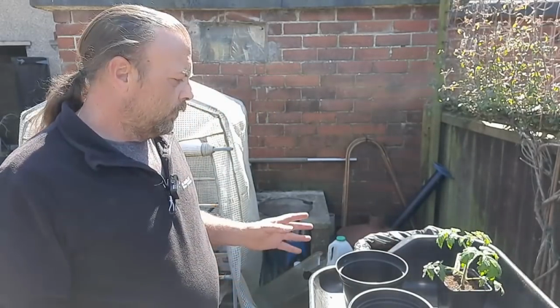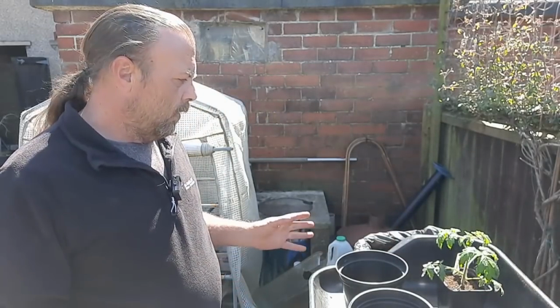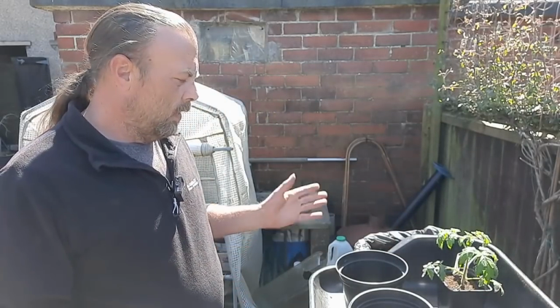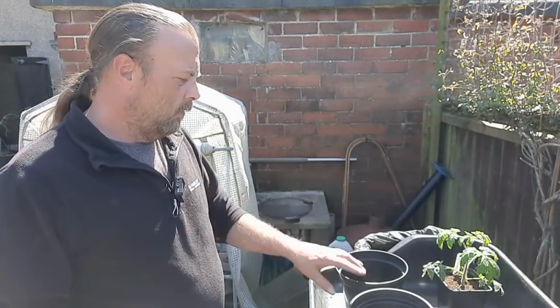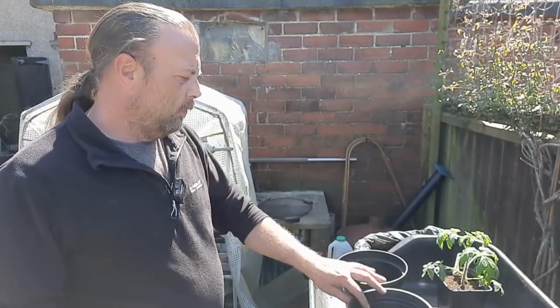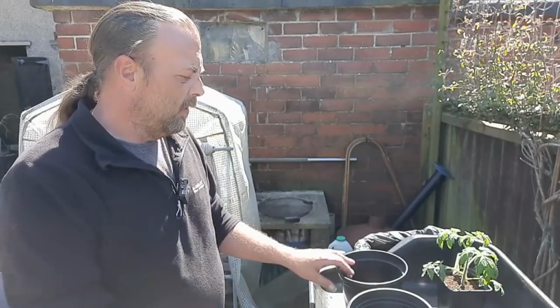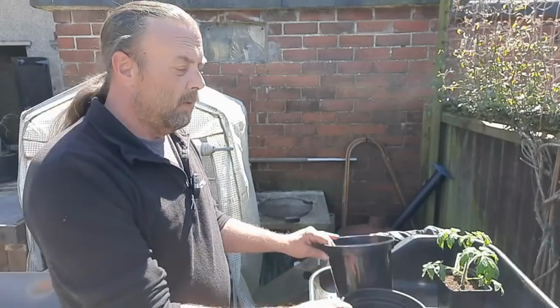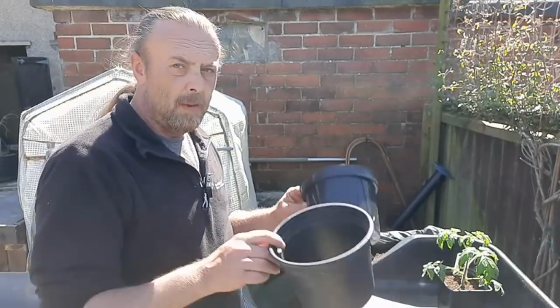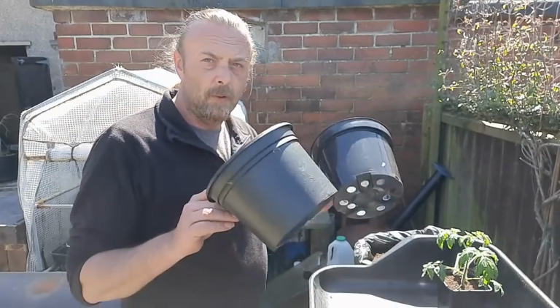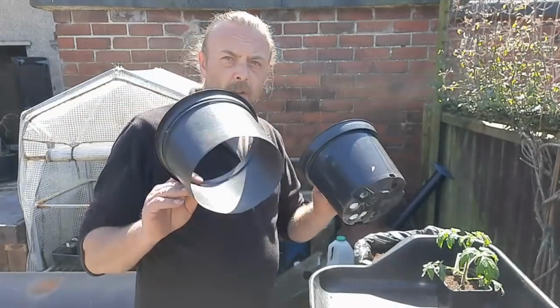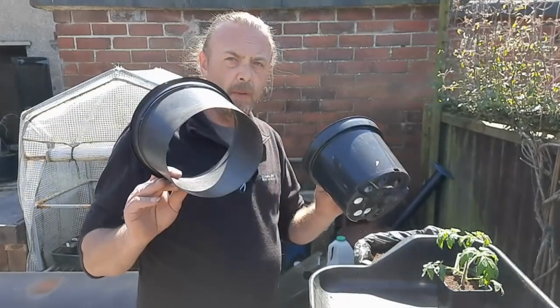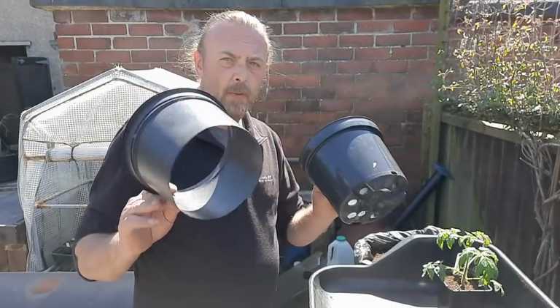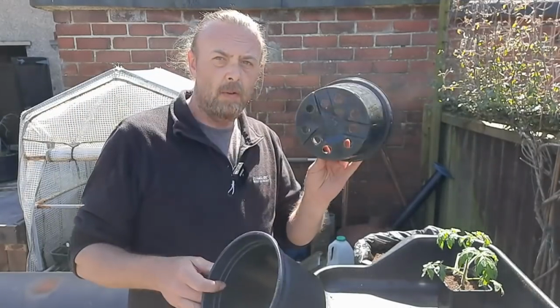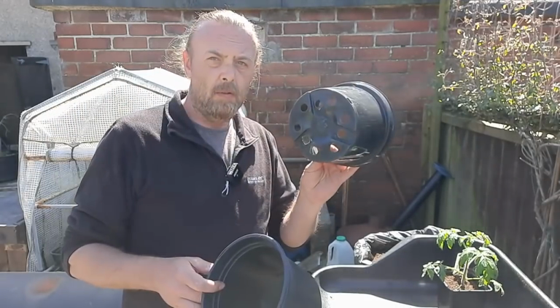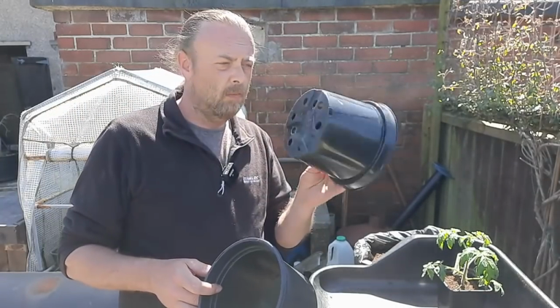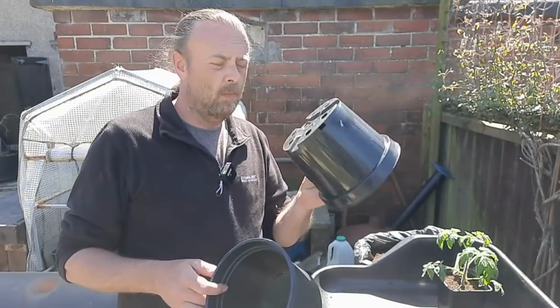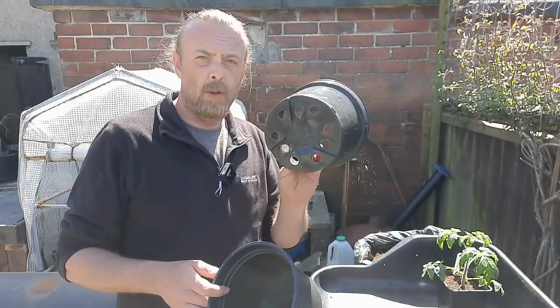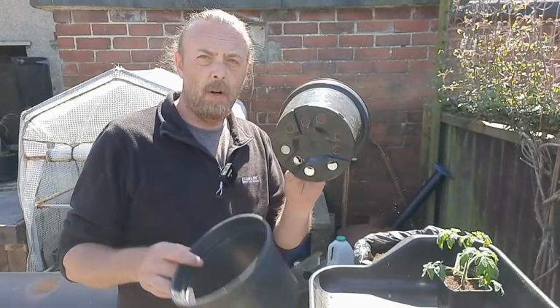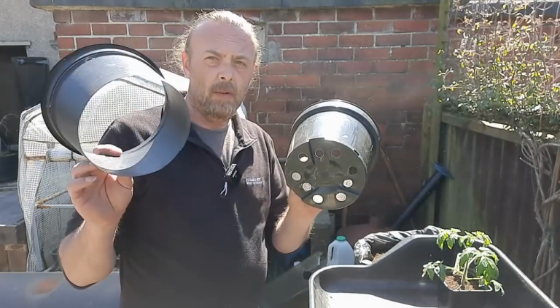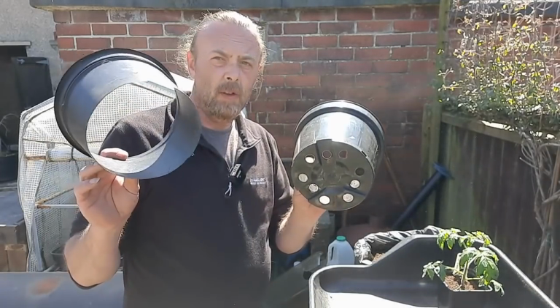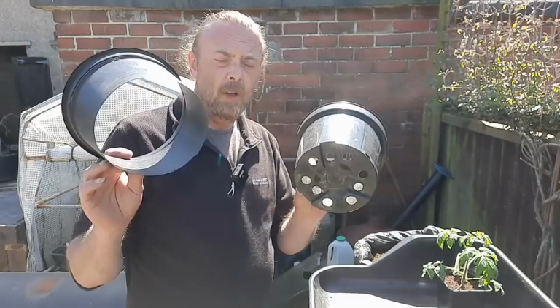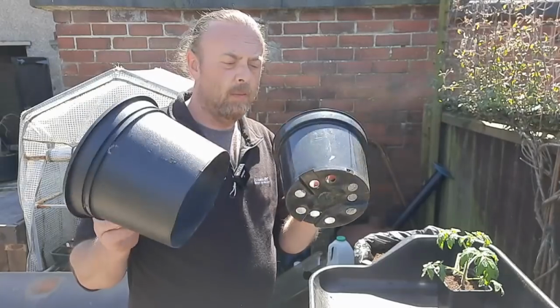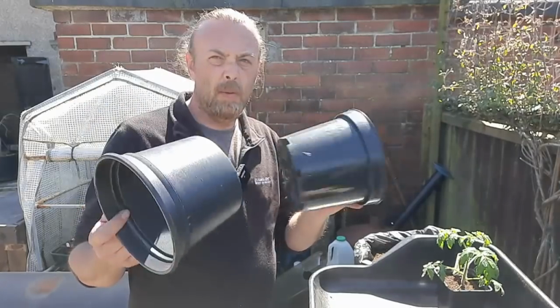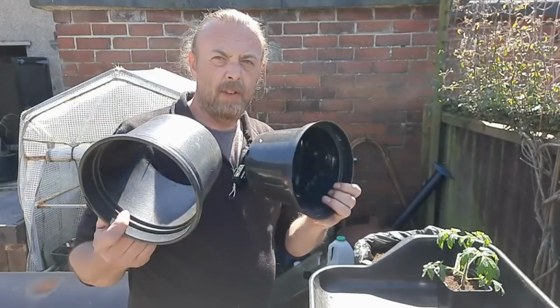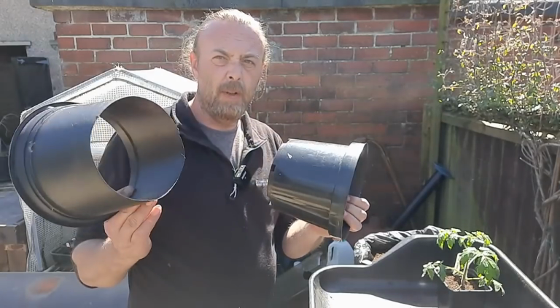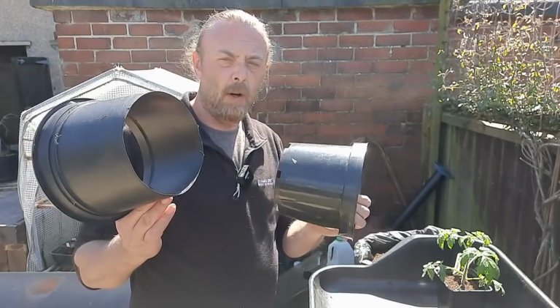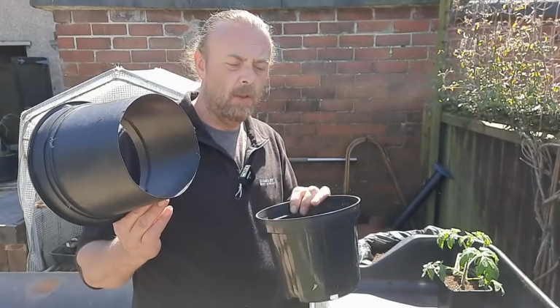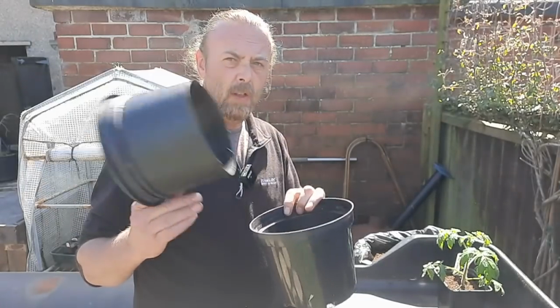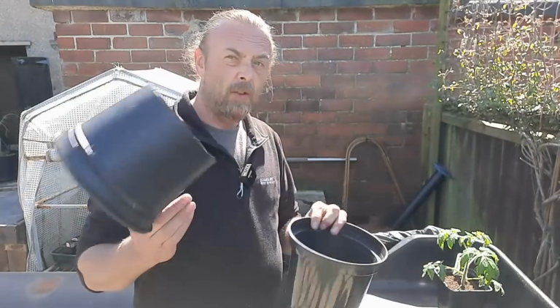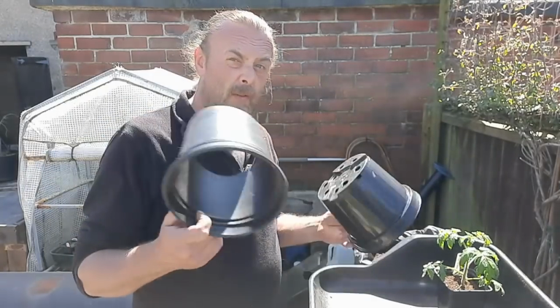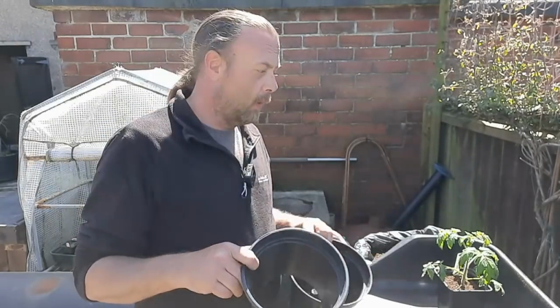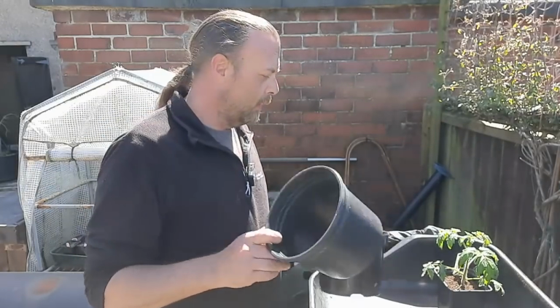So basic two-pot method — some of you have seen me do it before. One with a bottom and one pretty much the same without a bottom. So I'll have a look at how I do it.